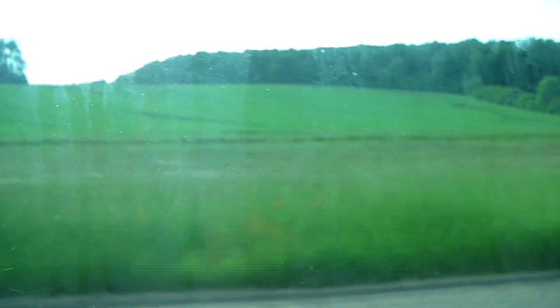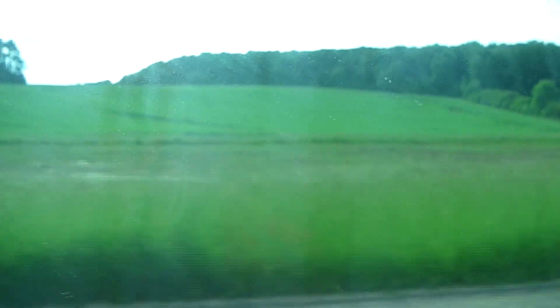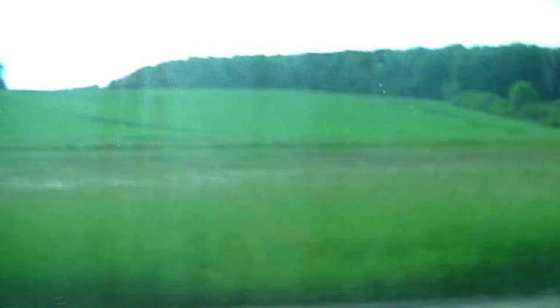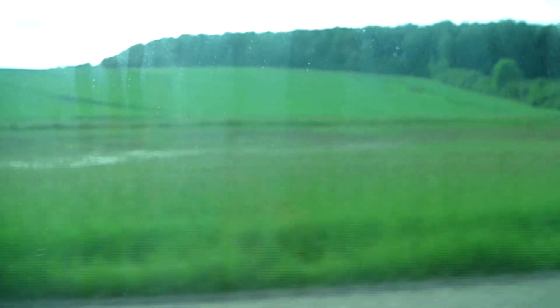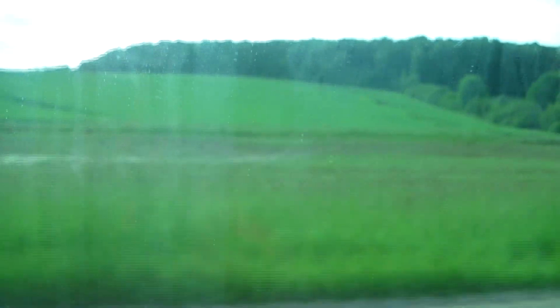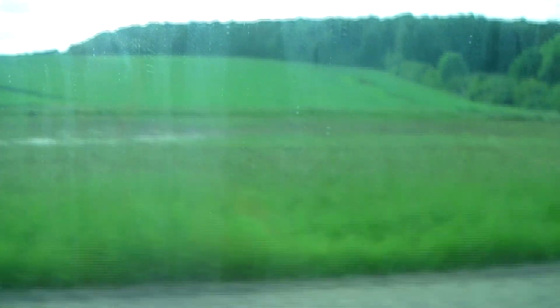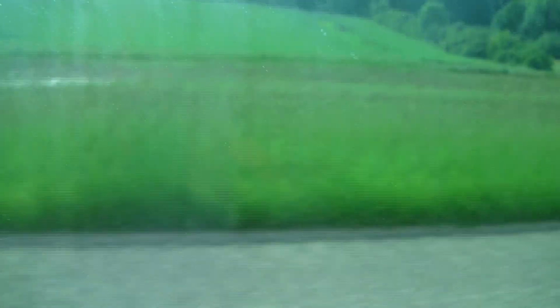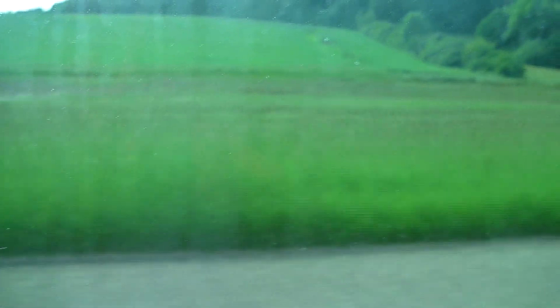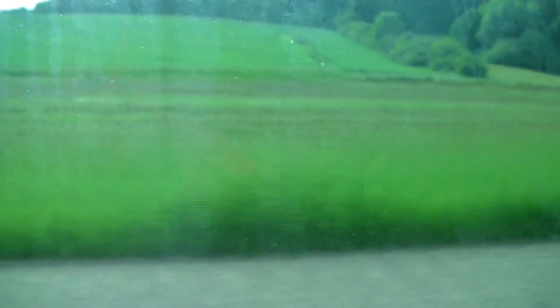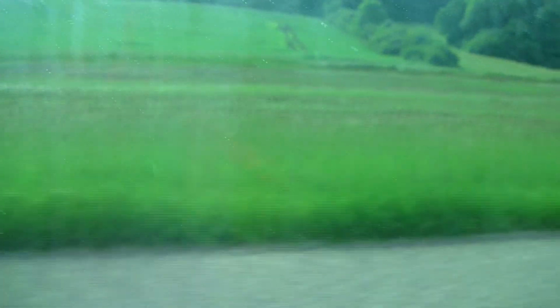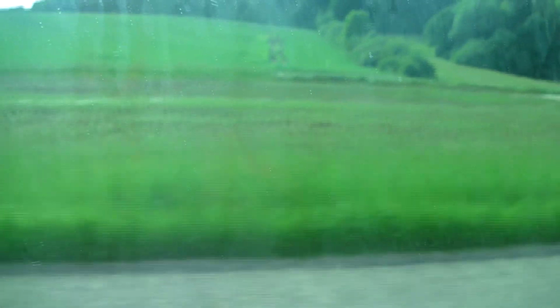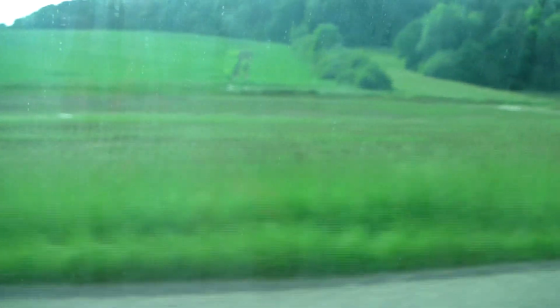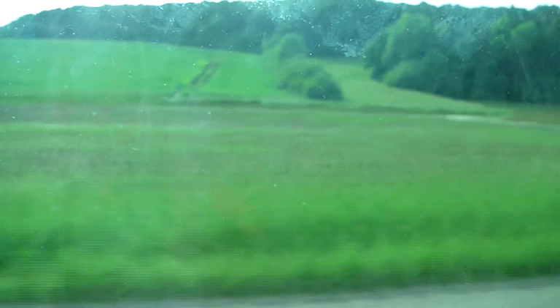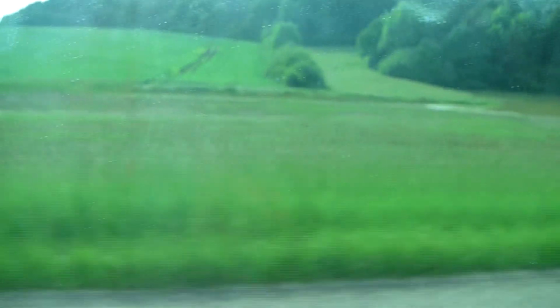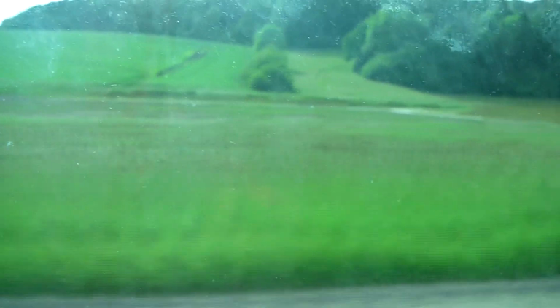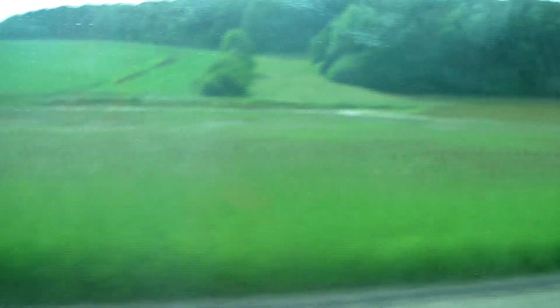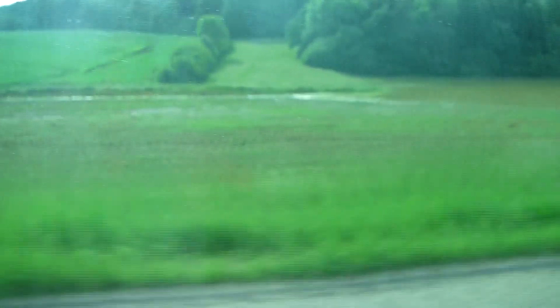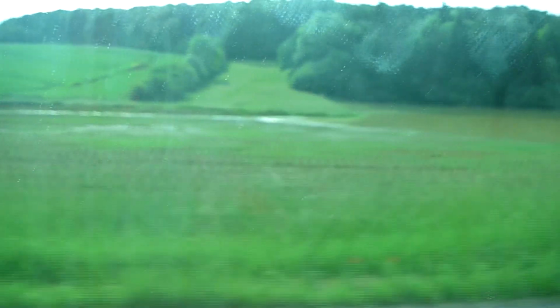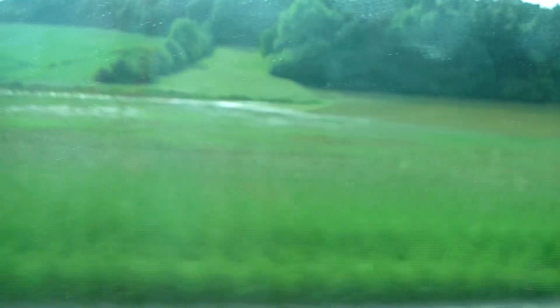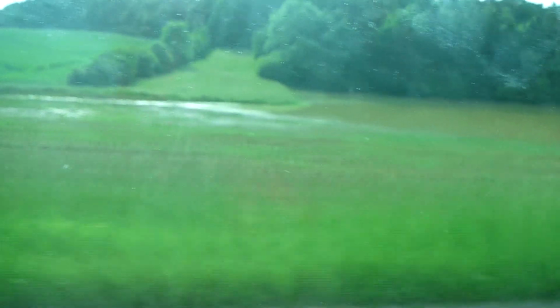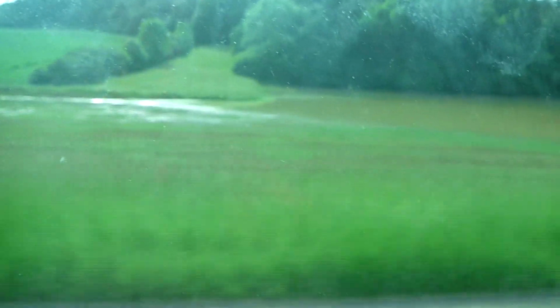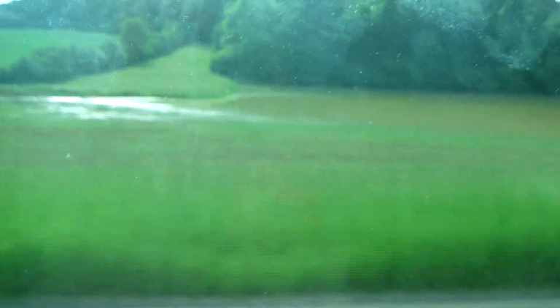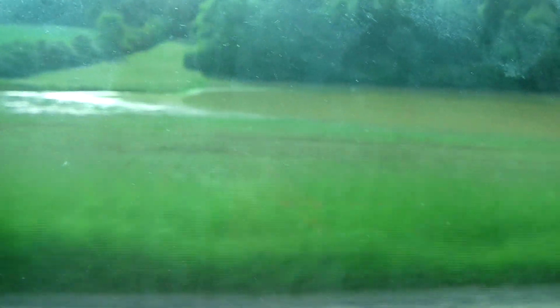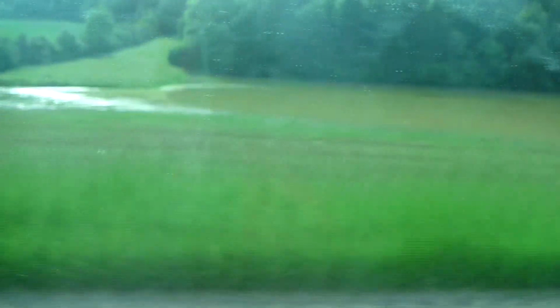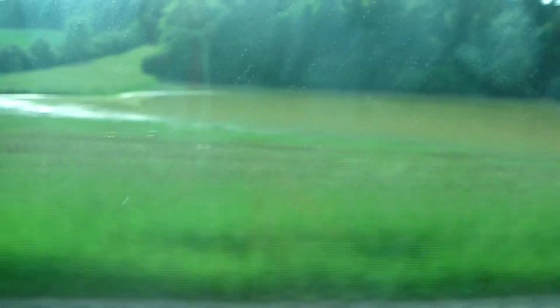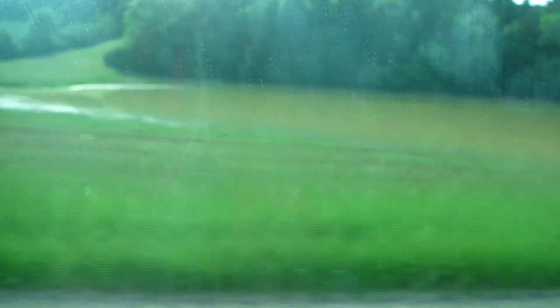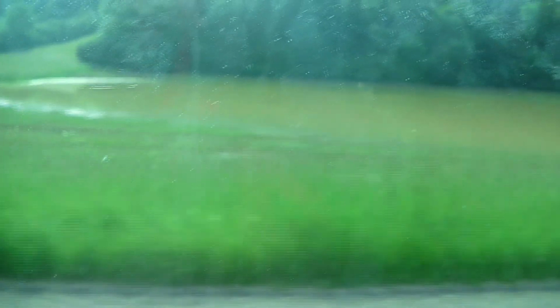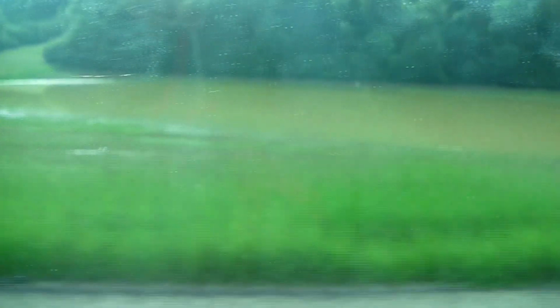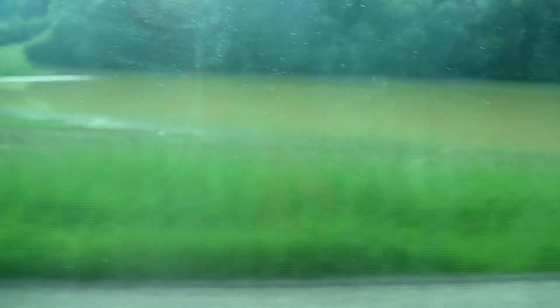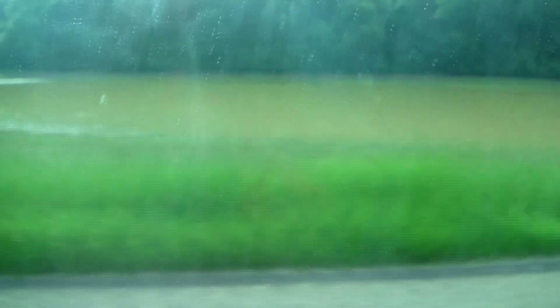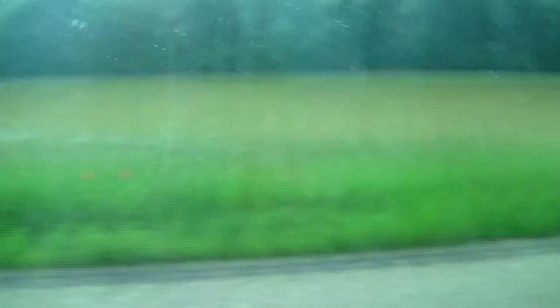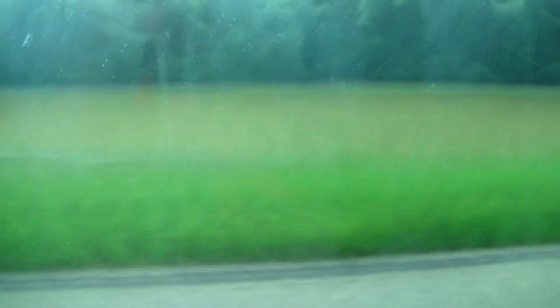And one last piece of footage — this field that we're about to see is completely underwater. And I just thought, well, this shows just how much rain came down.